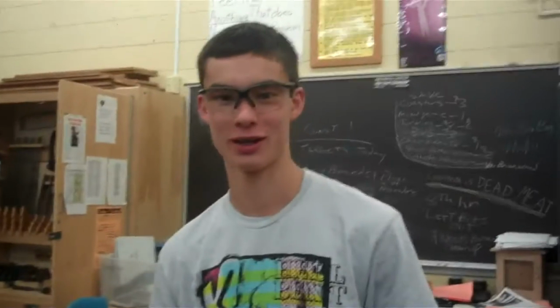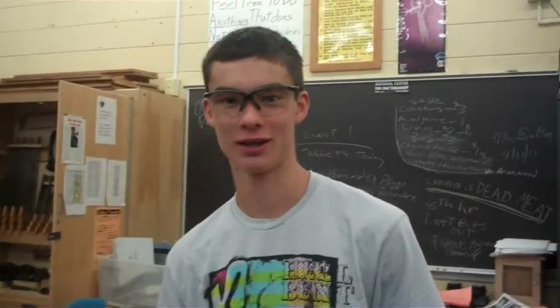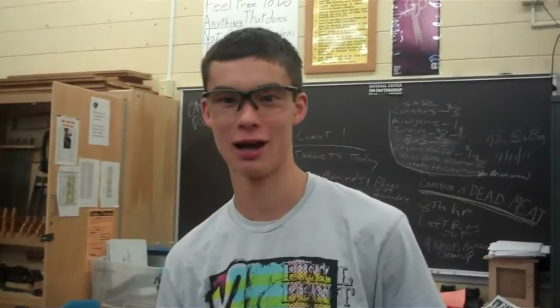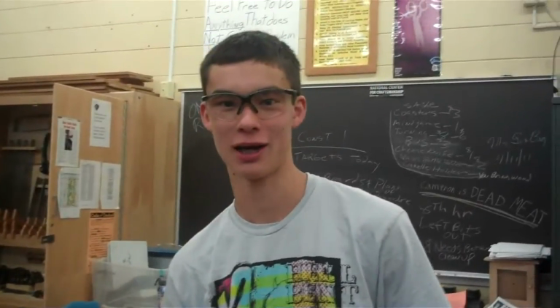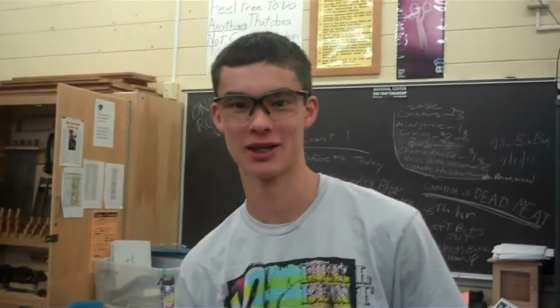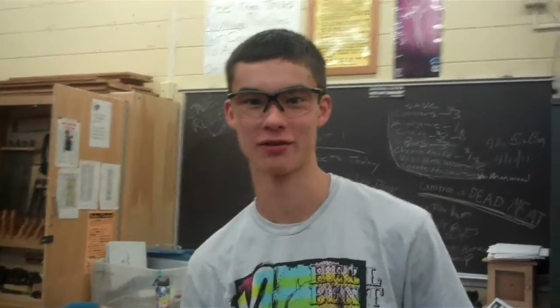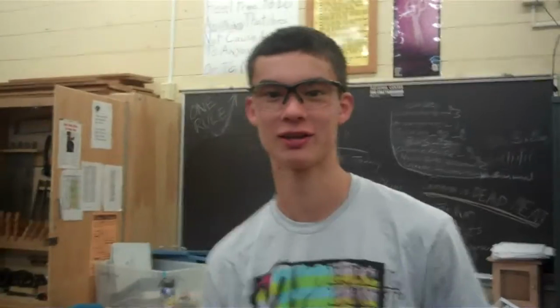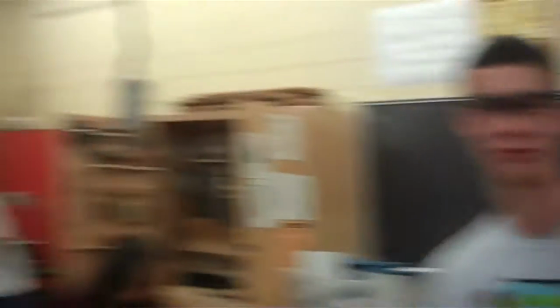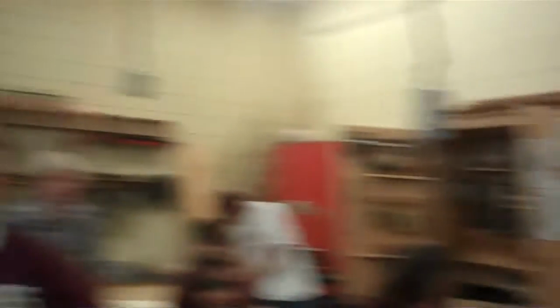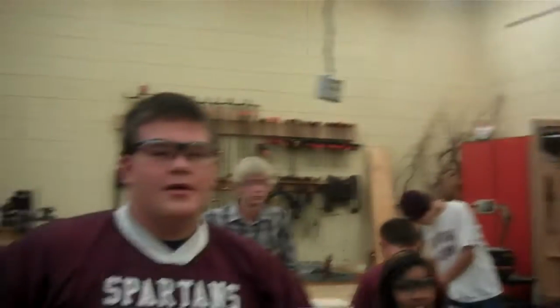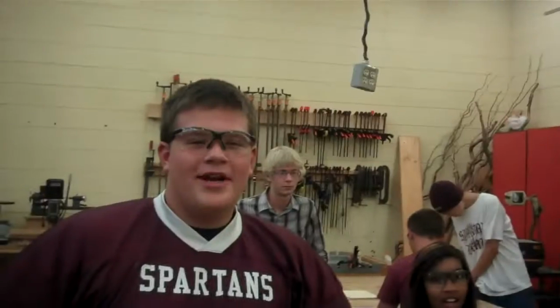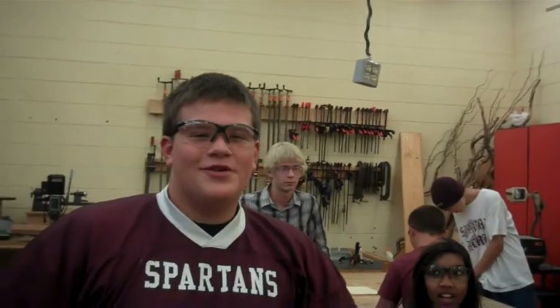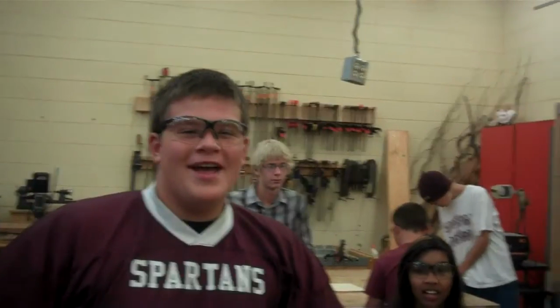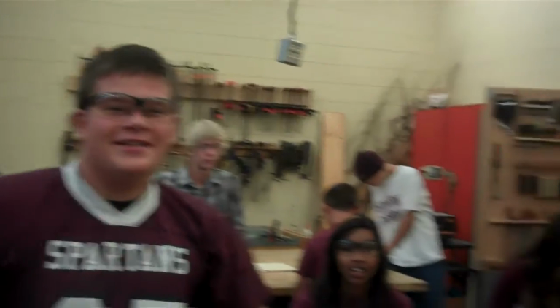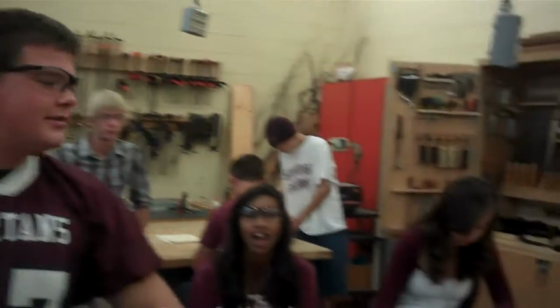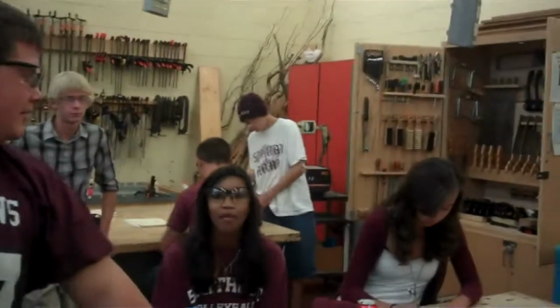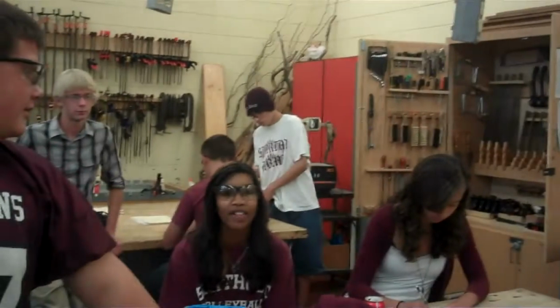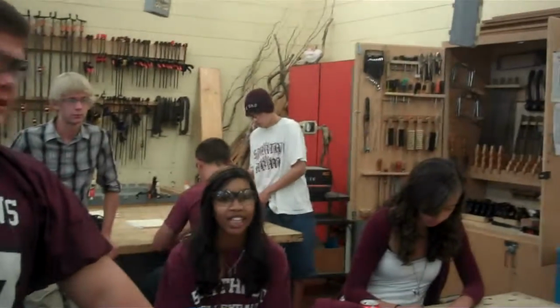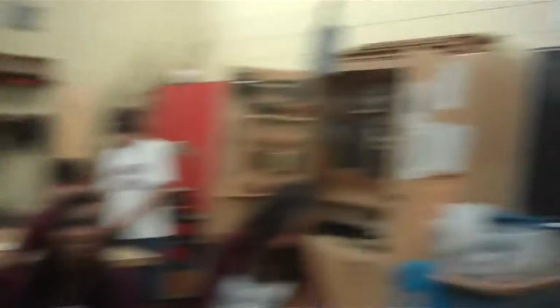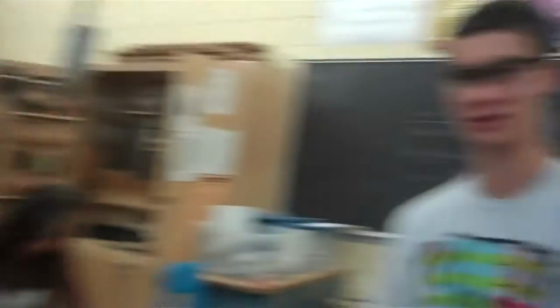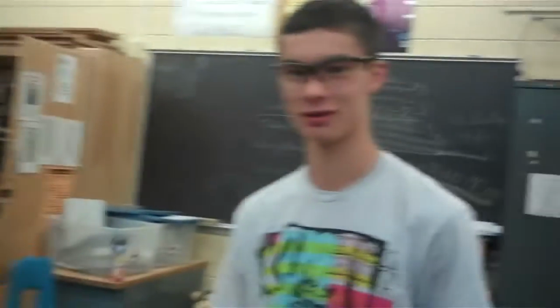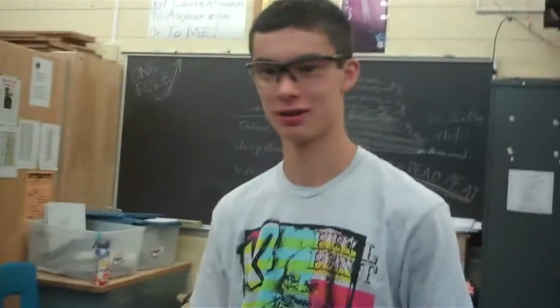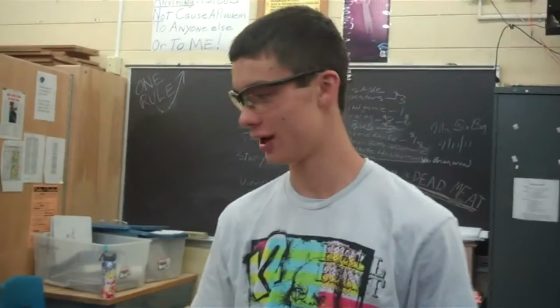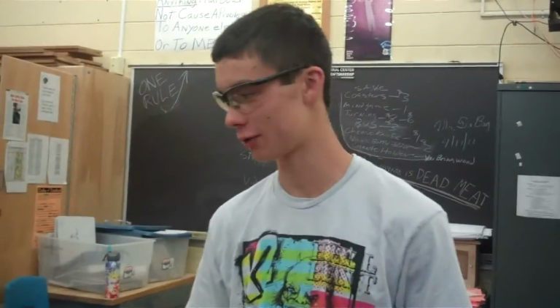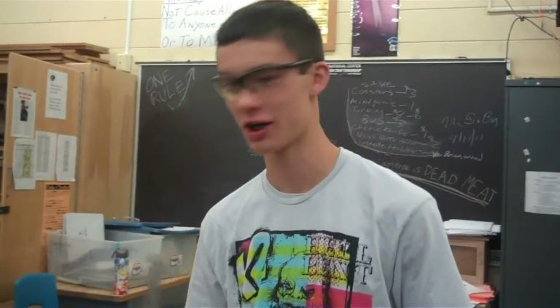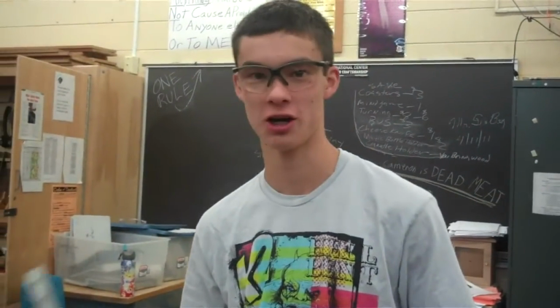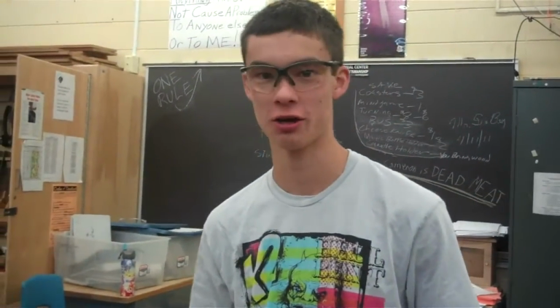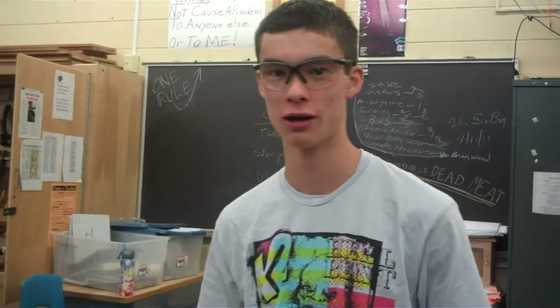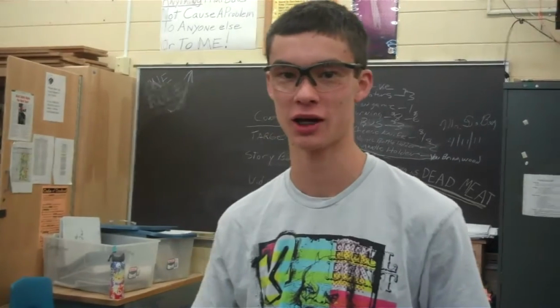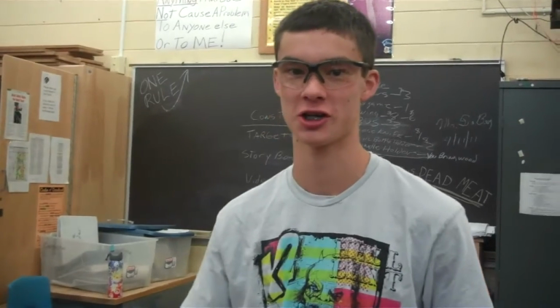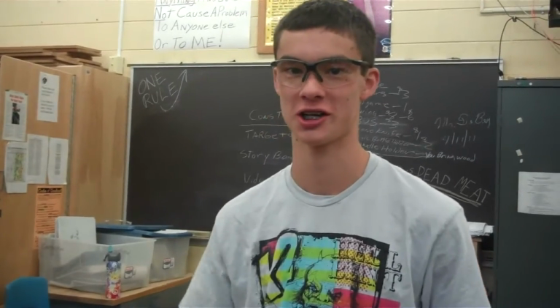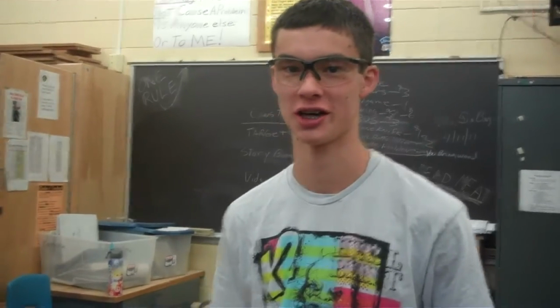Hi, my name is Kevin. My name is Ryan. I'm Olivia. We're going to show you how to make coasters today.